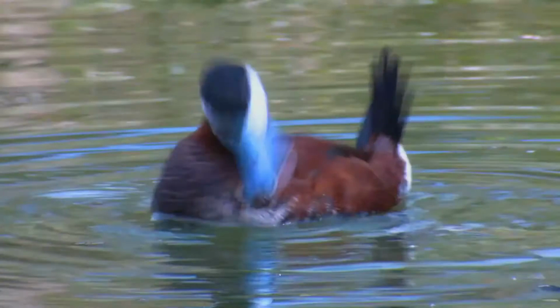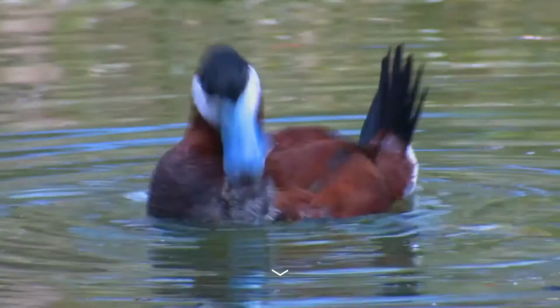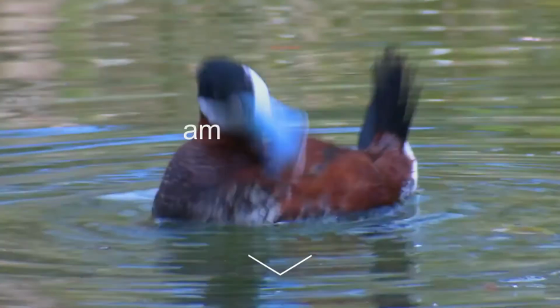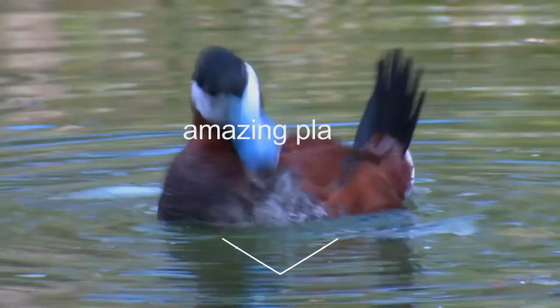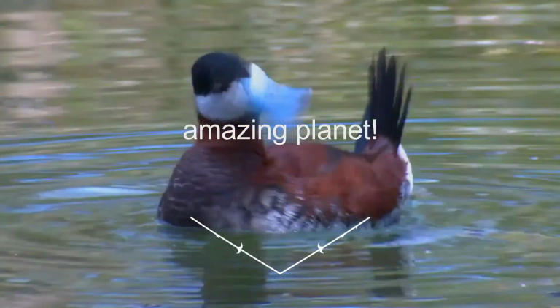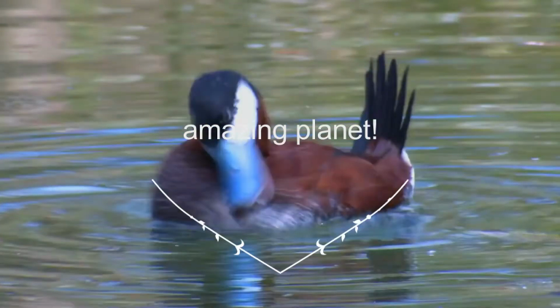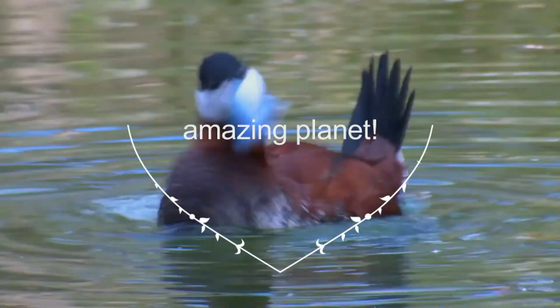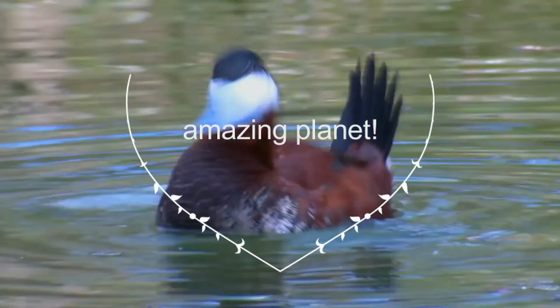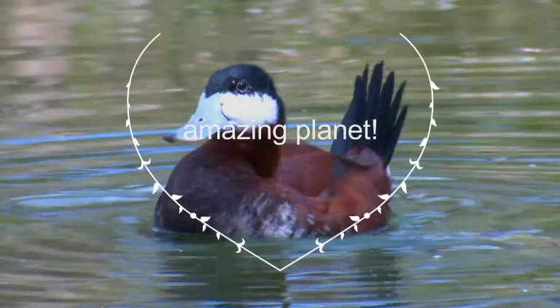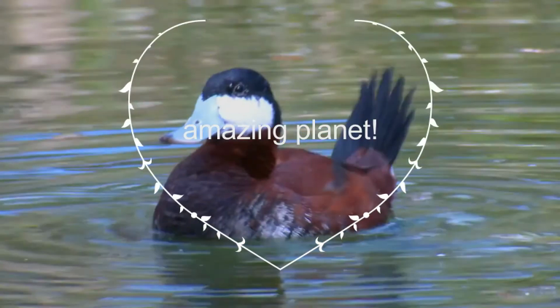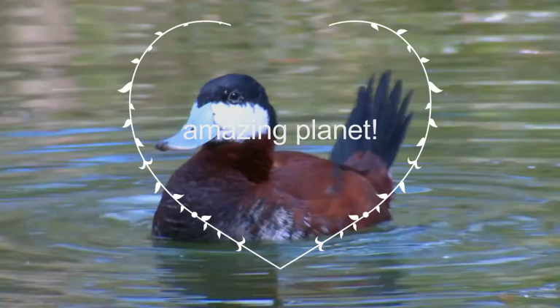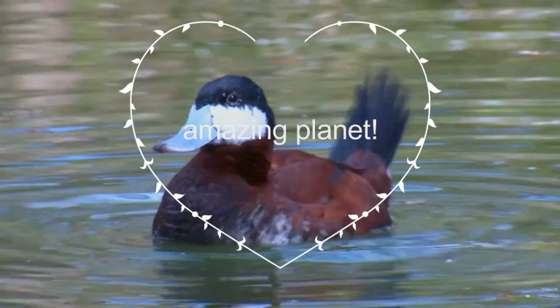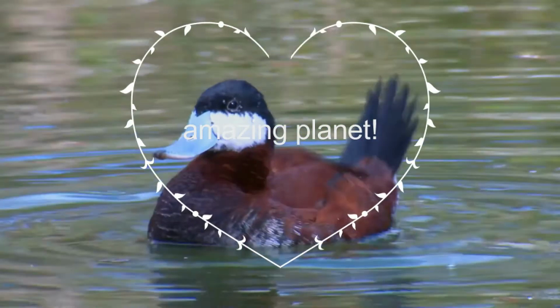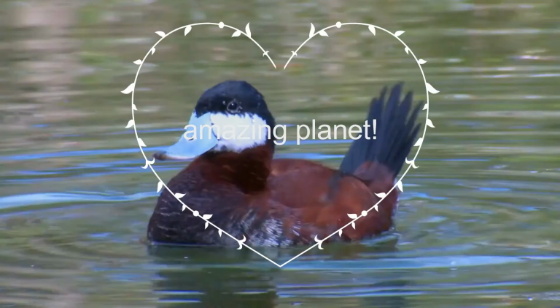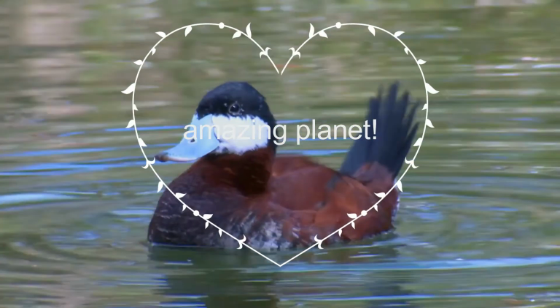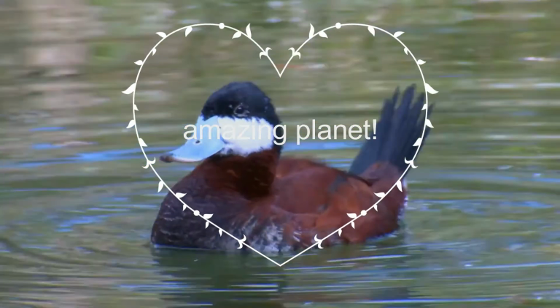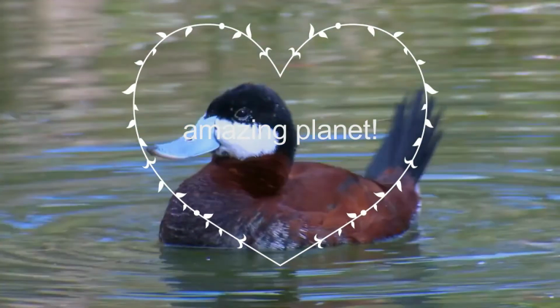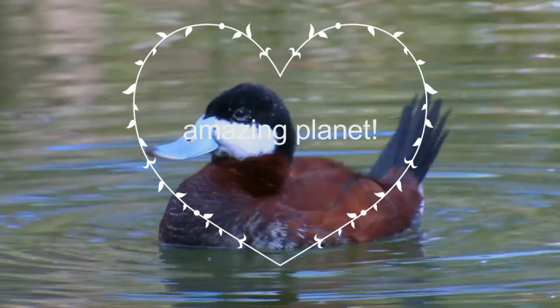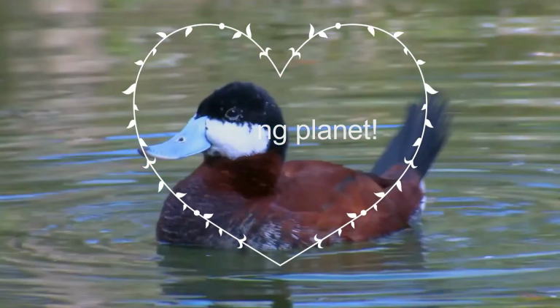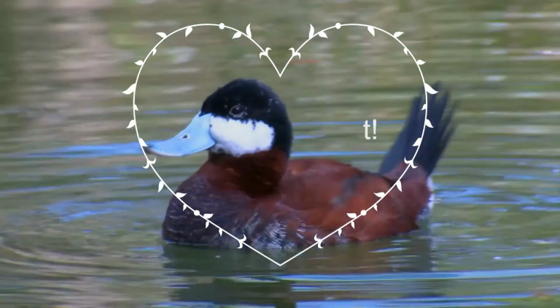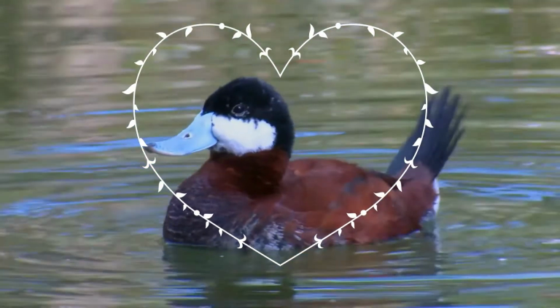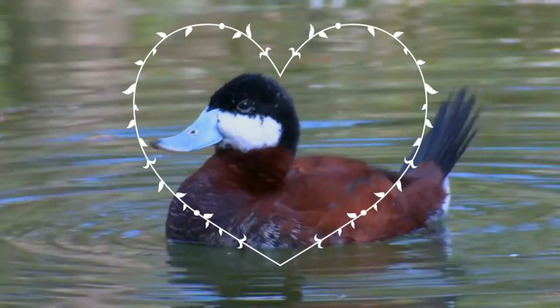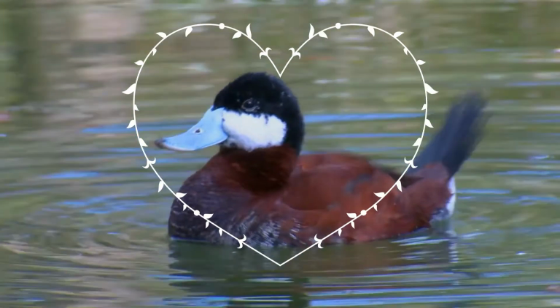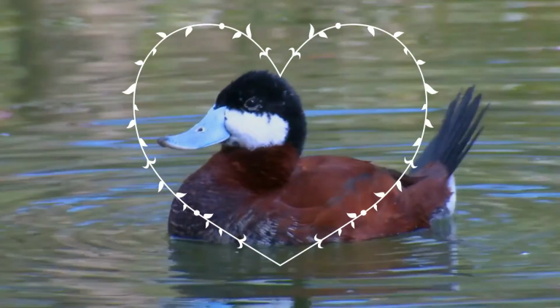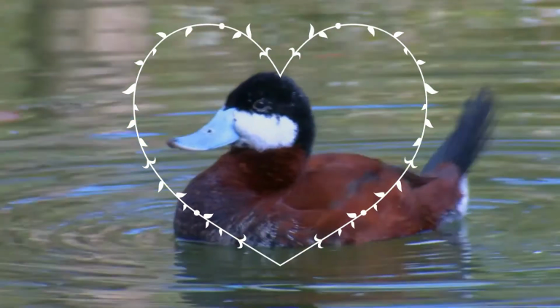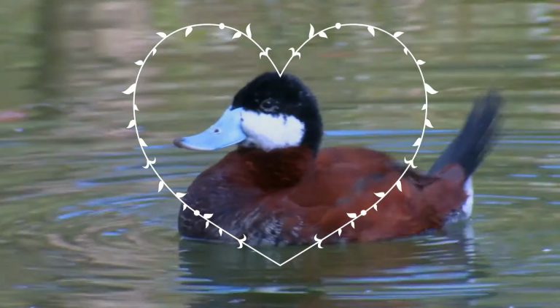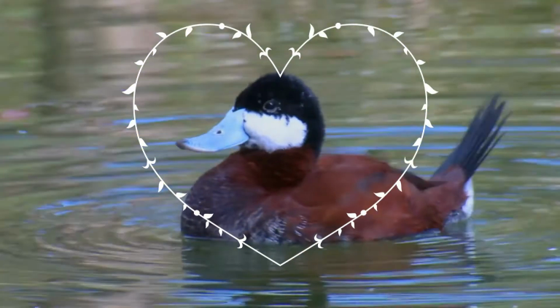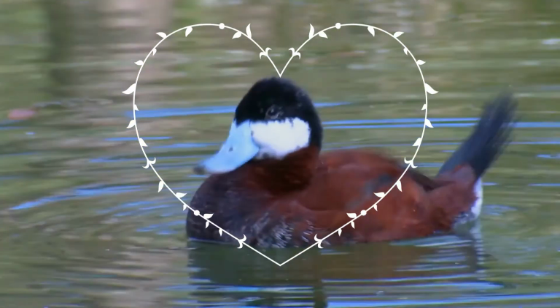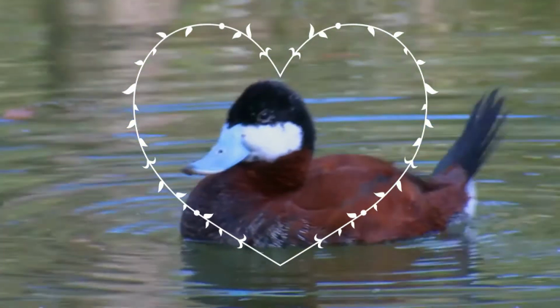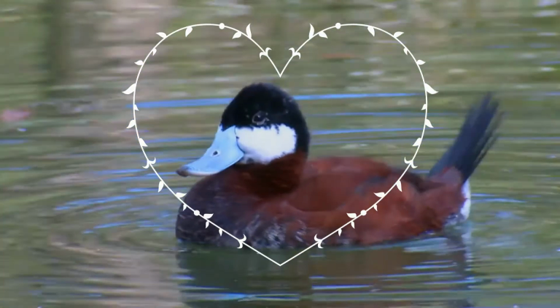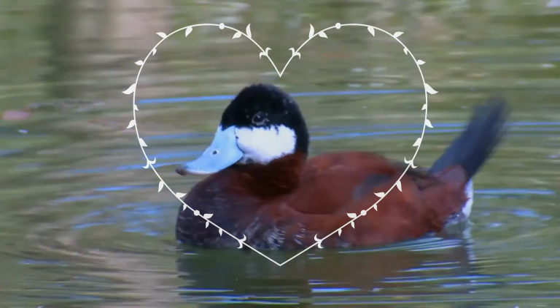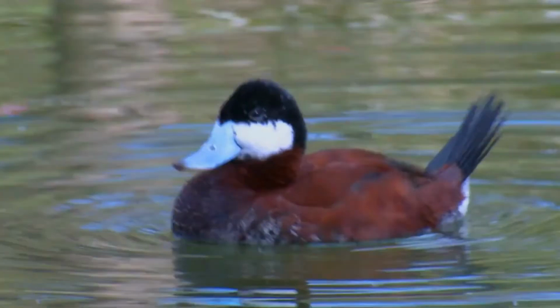Did you know that owls cannot move their eyes? Wonderful, isn't it. Welcome to the show, nice to see you again.